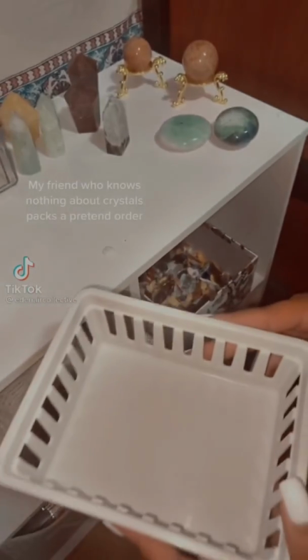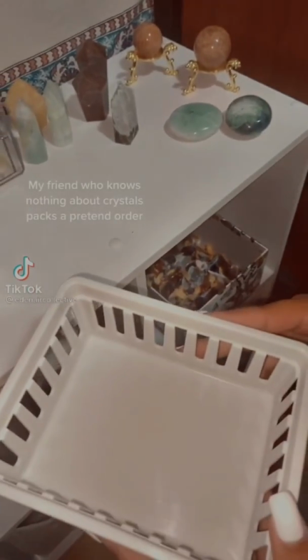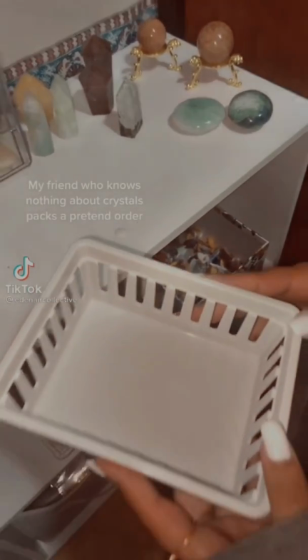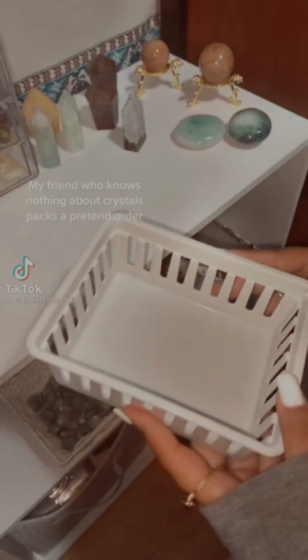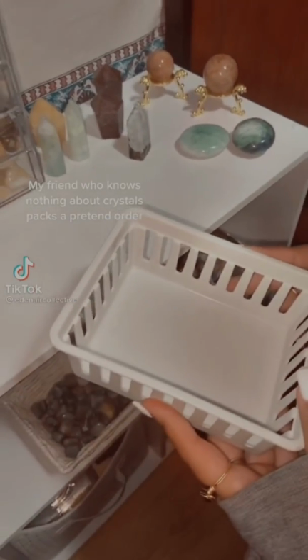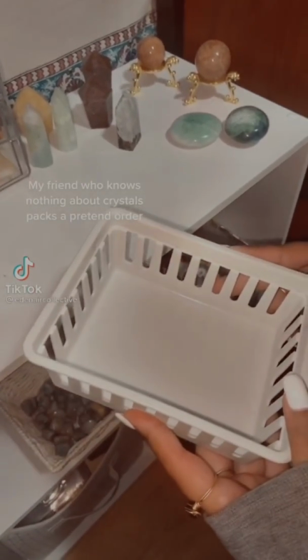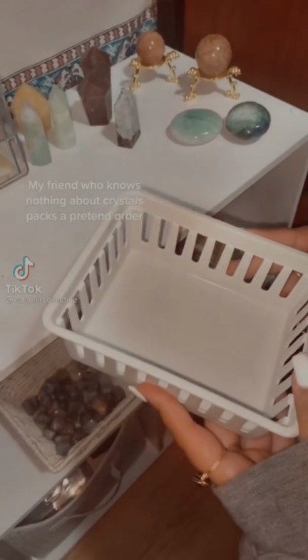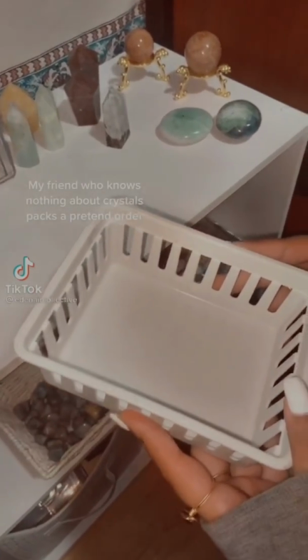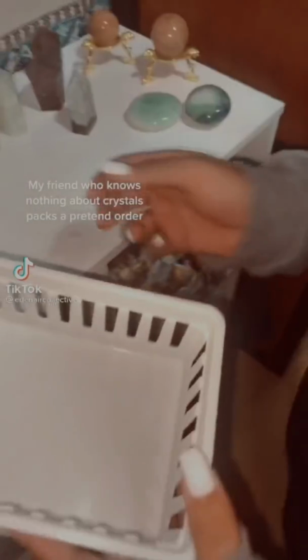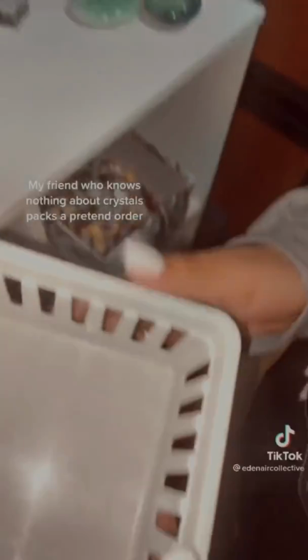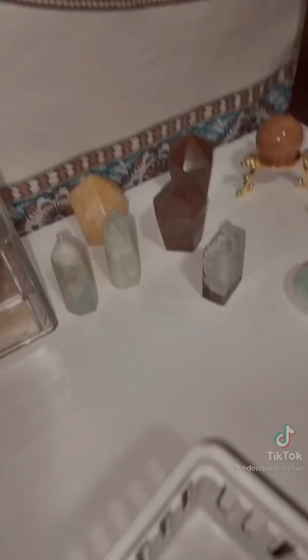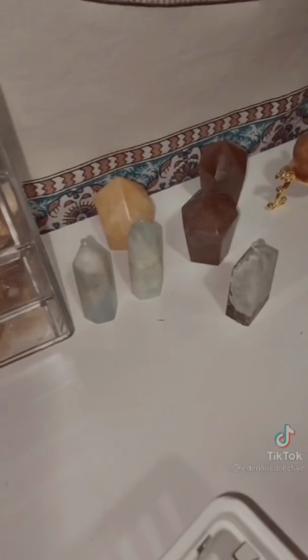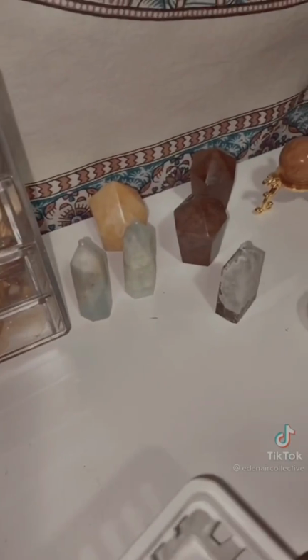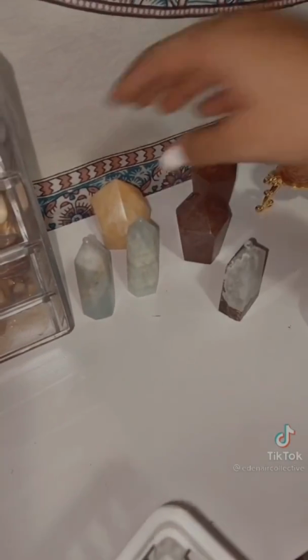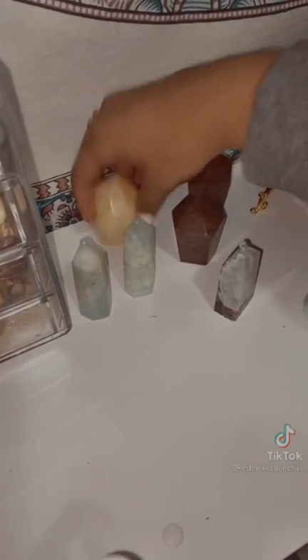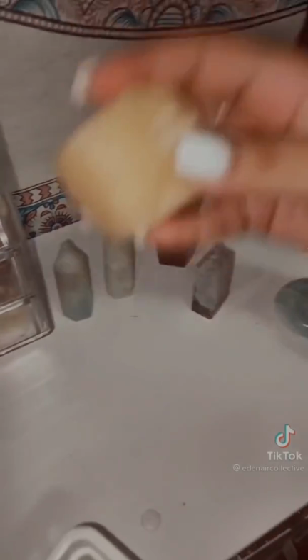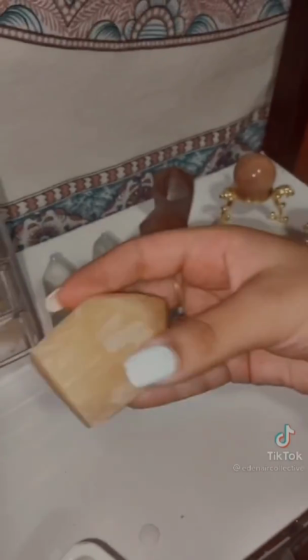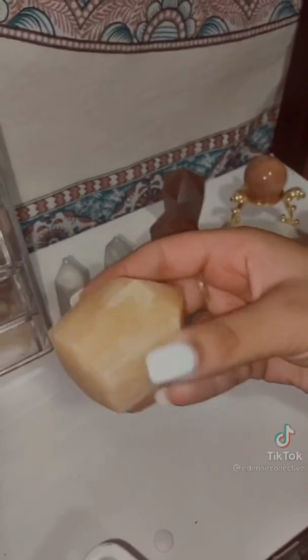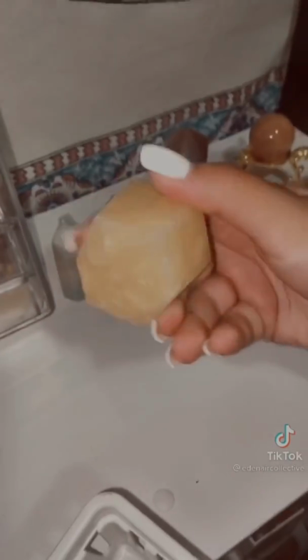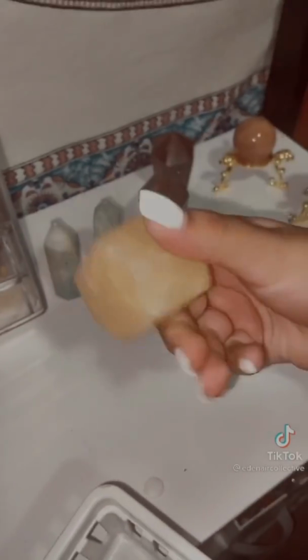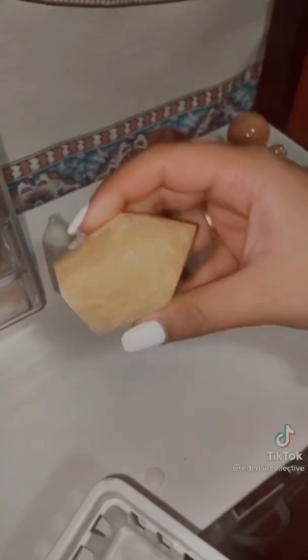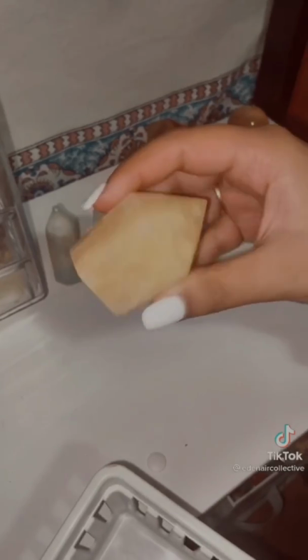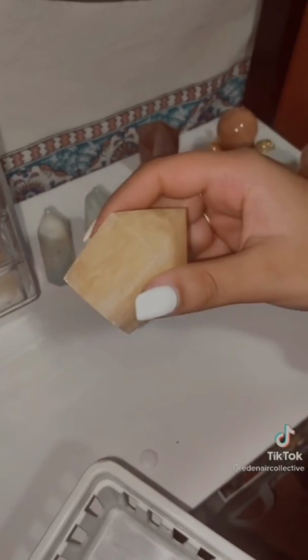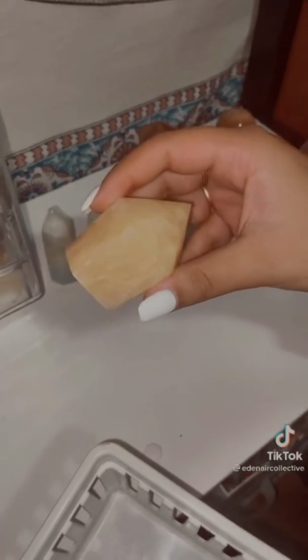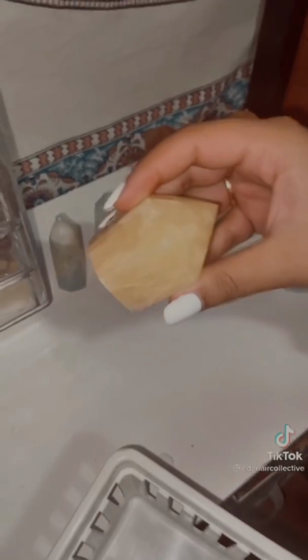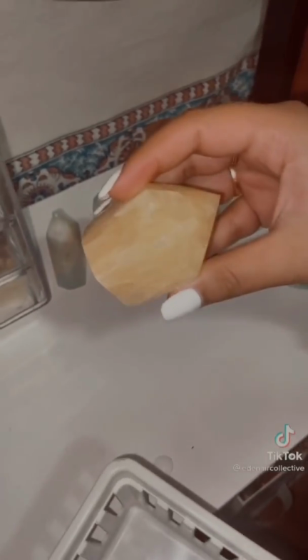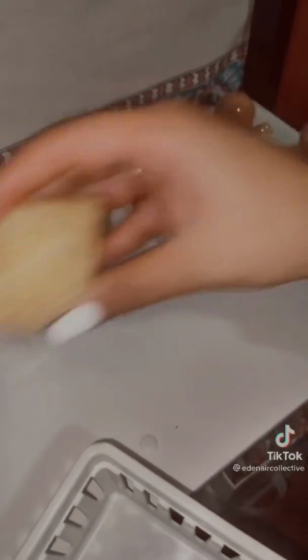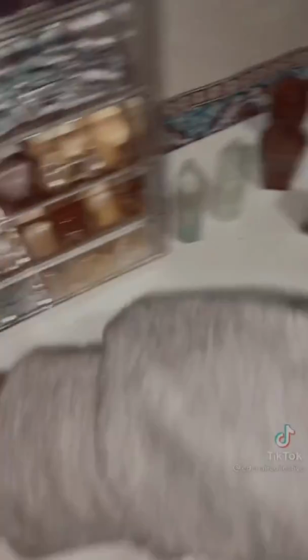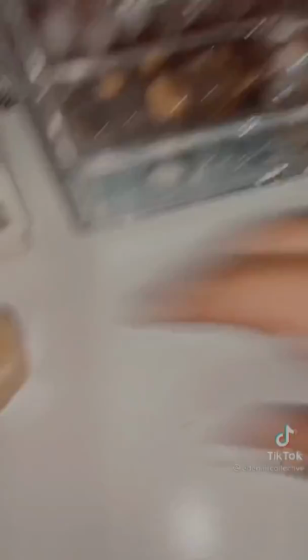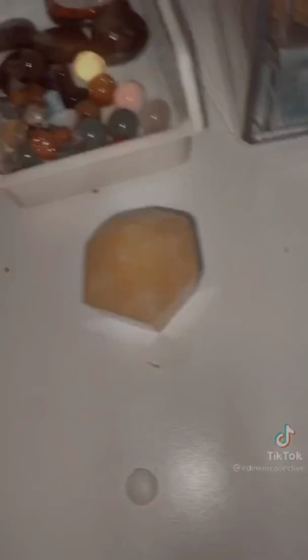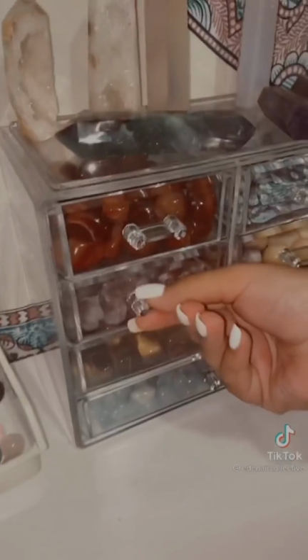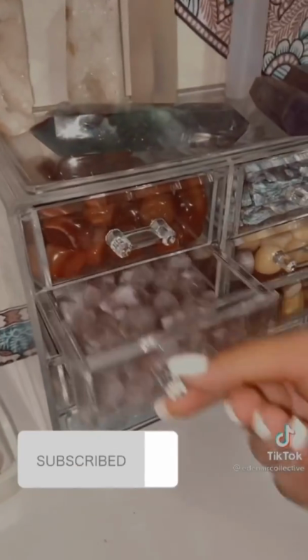Okay guys, today I'm going to be packing a $50 Mr. Bunder. We're going to start with this crystal of butter — orange calcite. How much is it? $24.44.